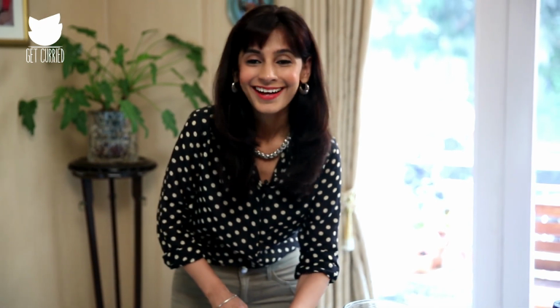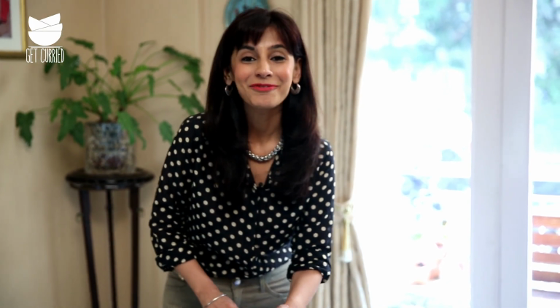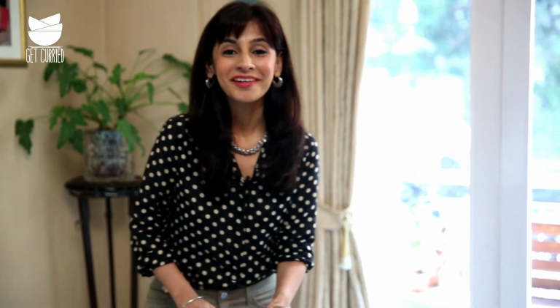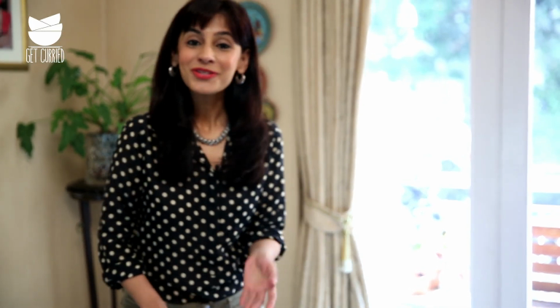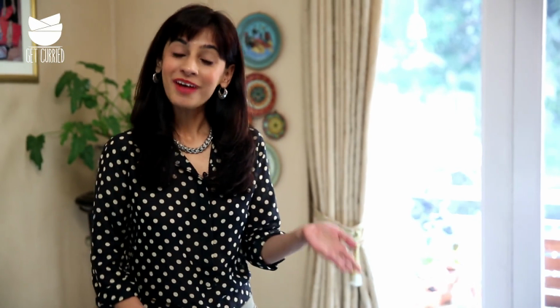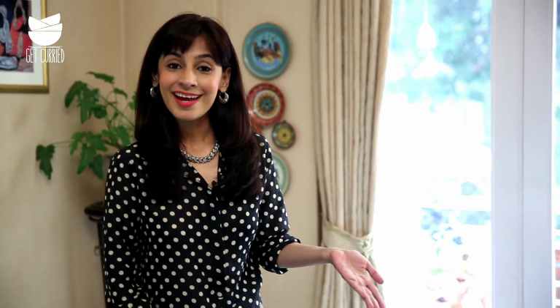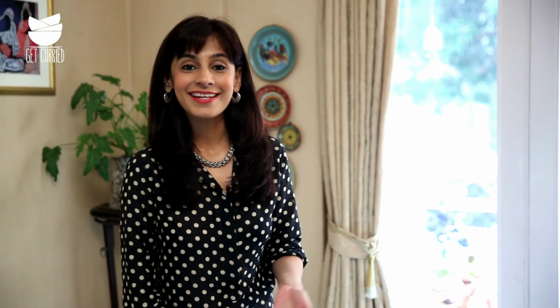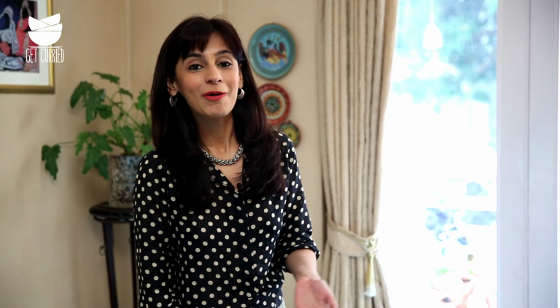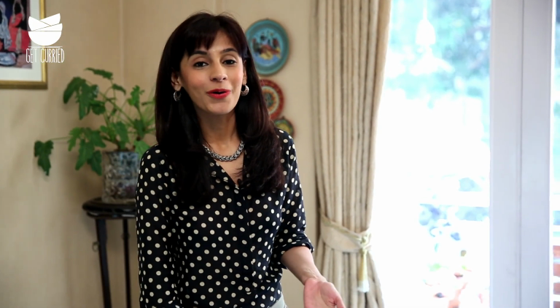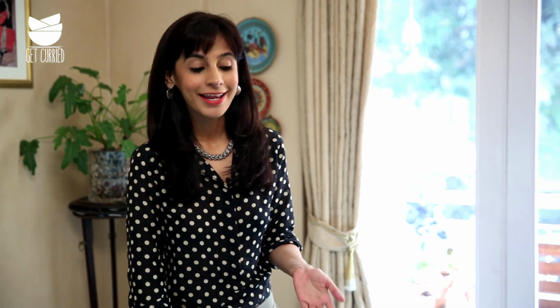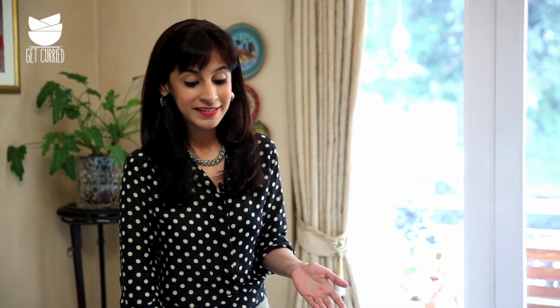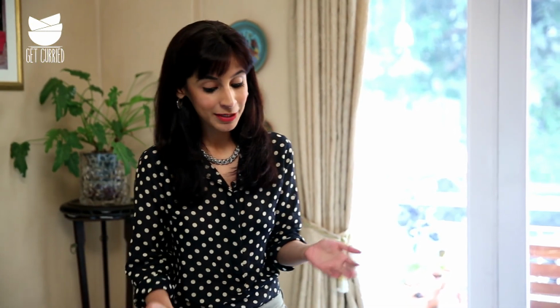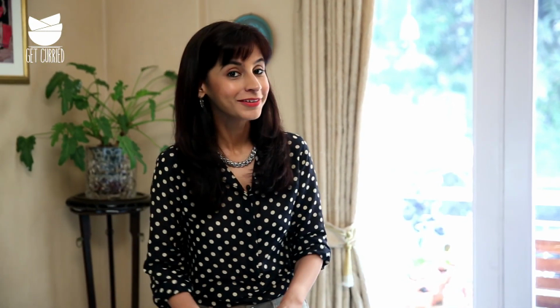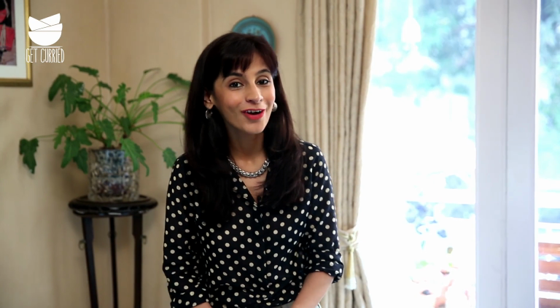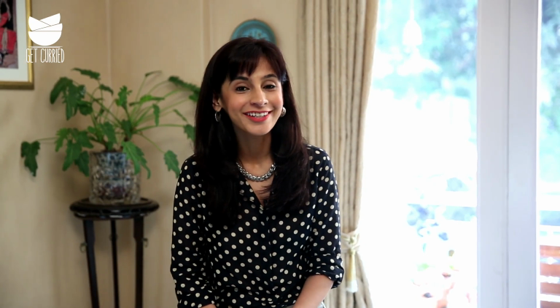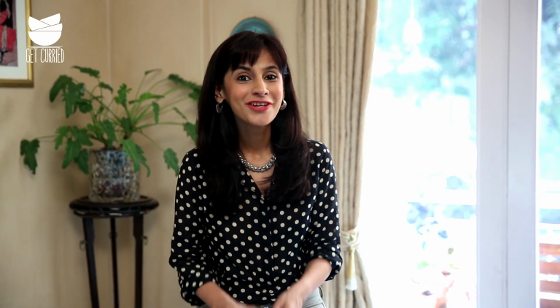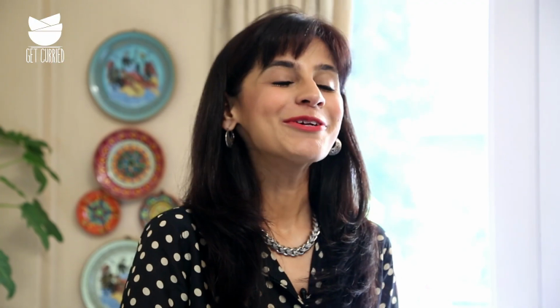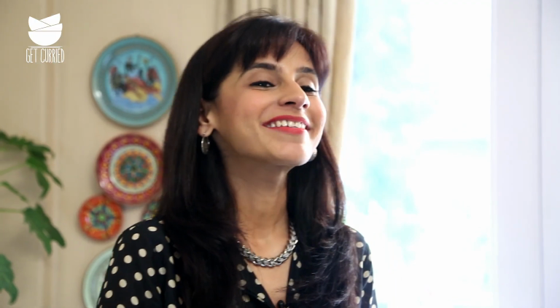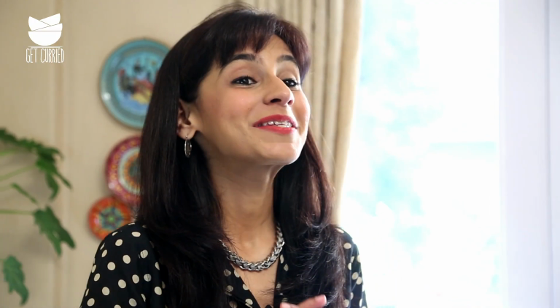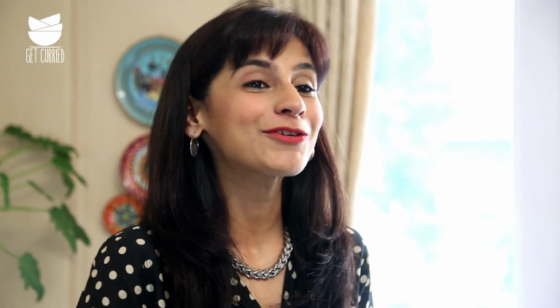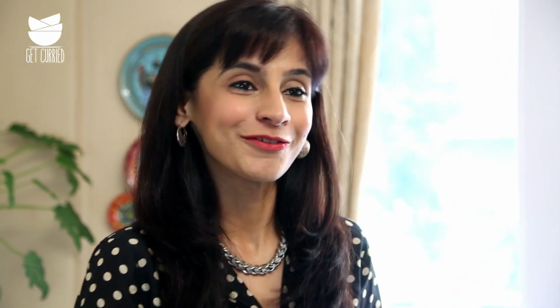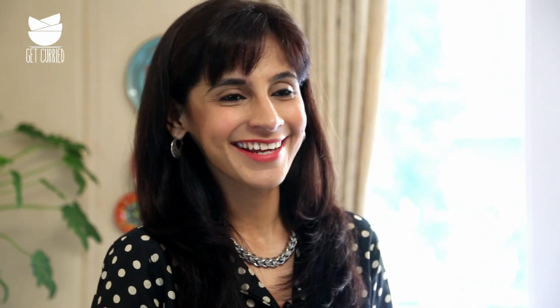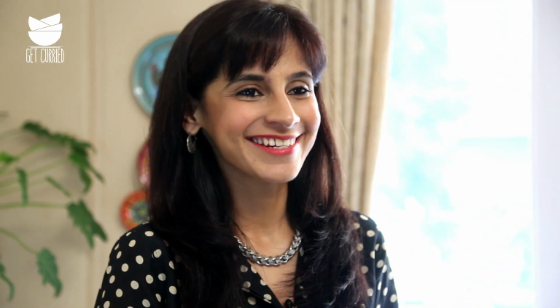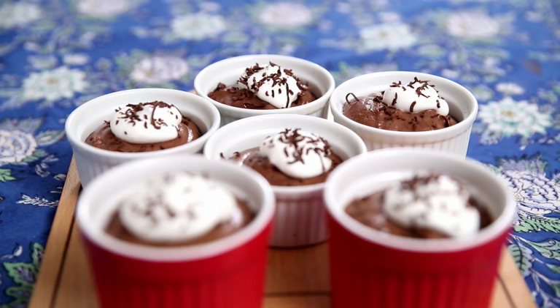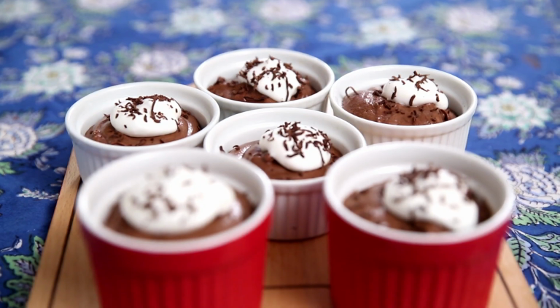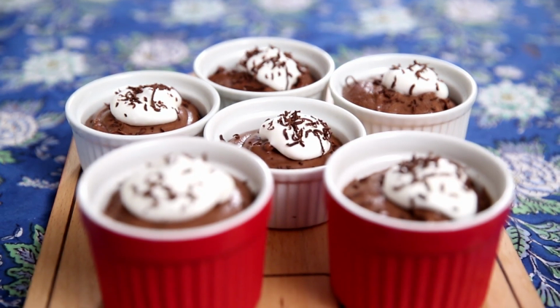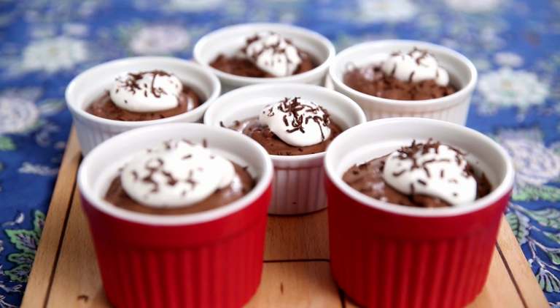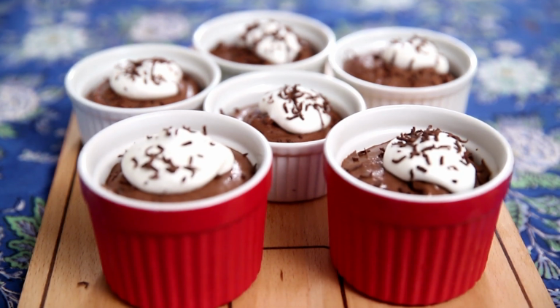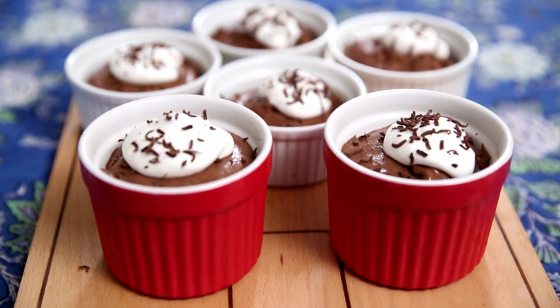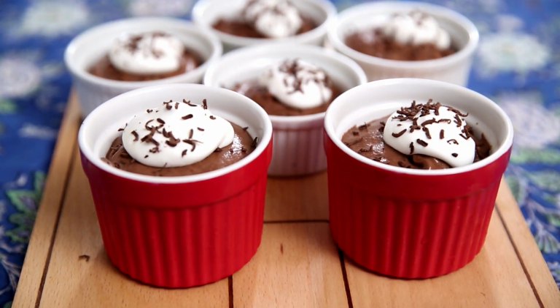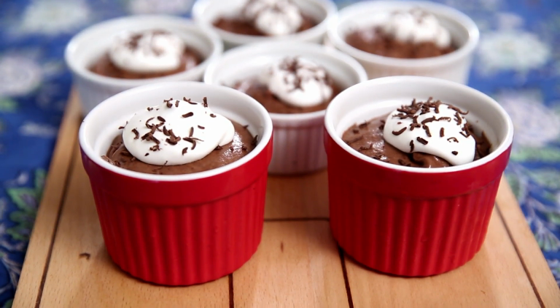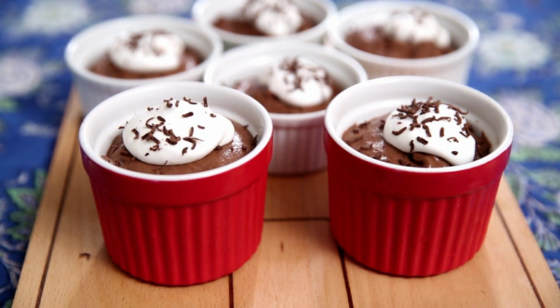Hi everyone. Valentine's Day is around the corner and you can see me with chocolate here. I'm going to make something special for Valentine's Day — a smooth and velvety Chocolate Mousse.